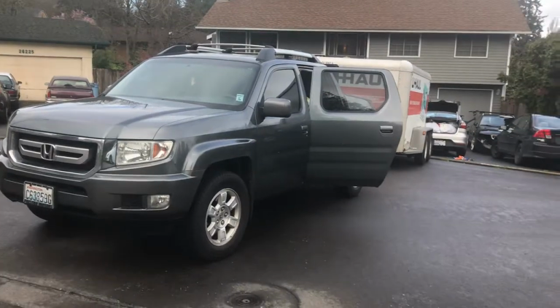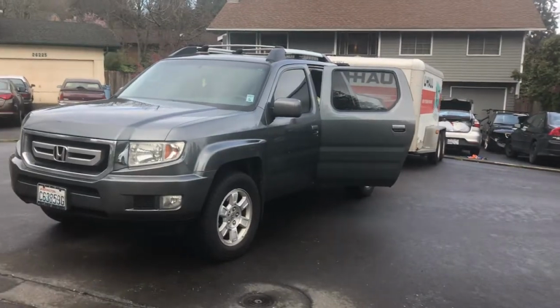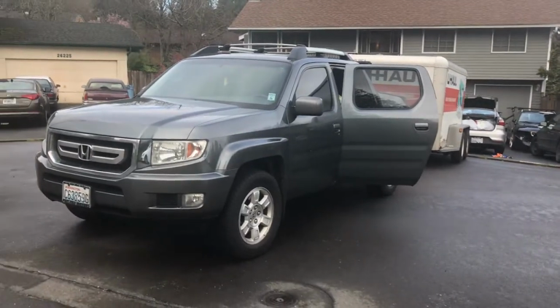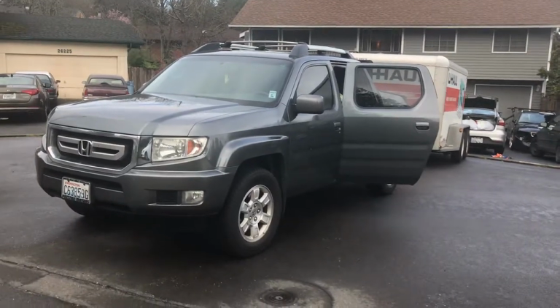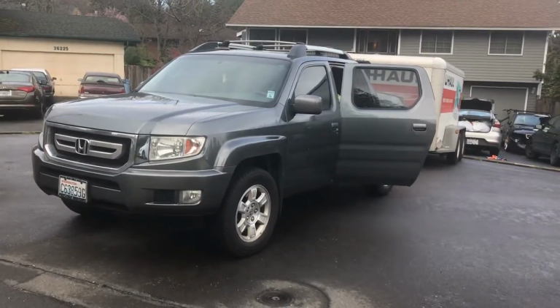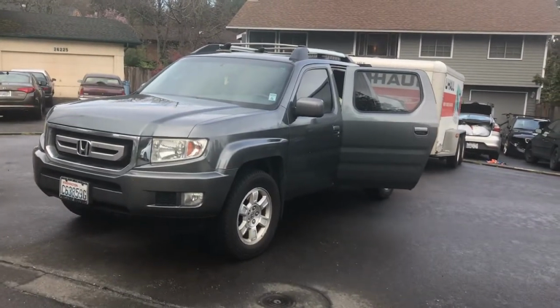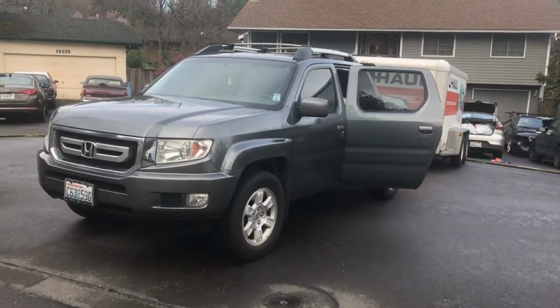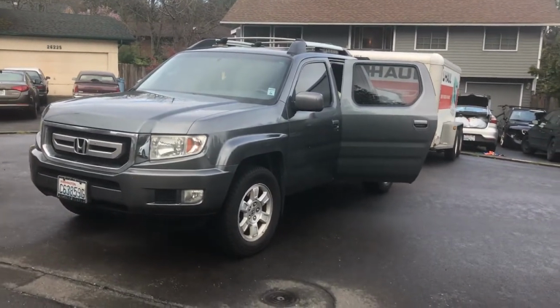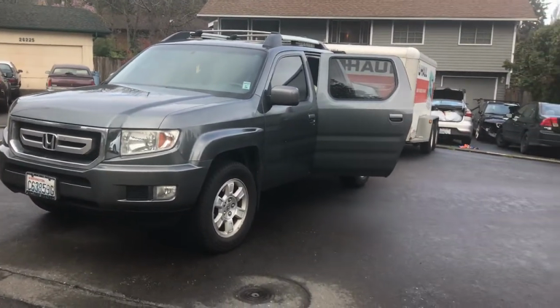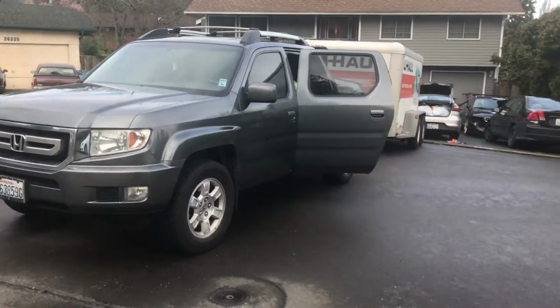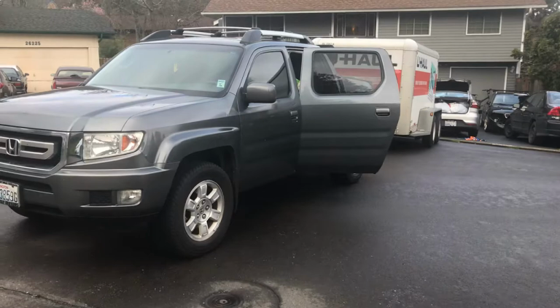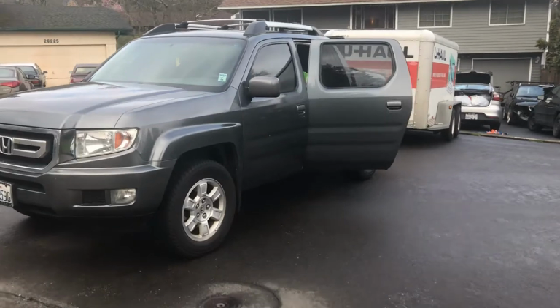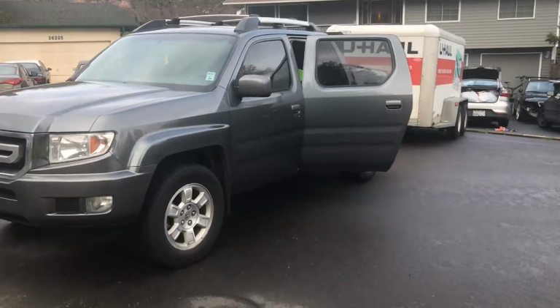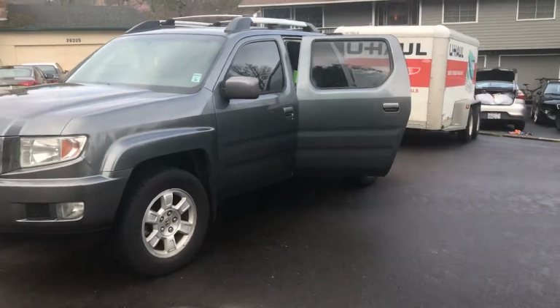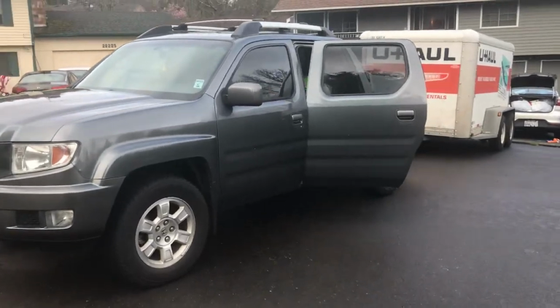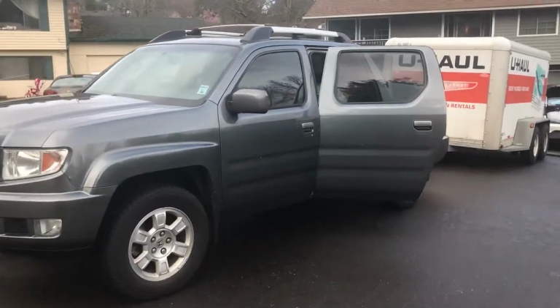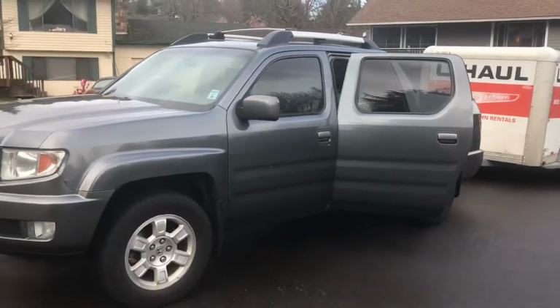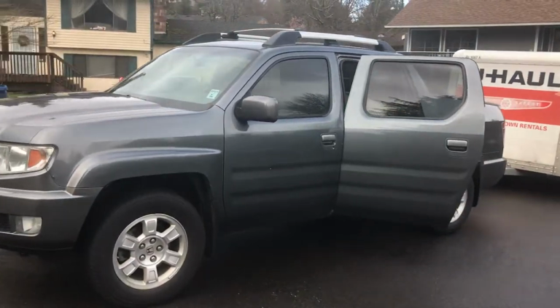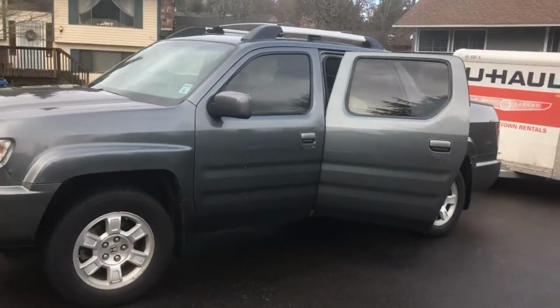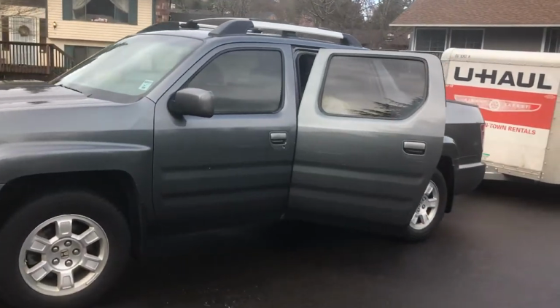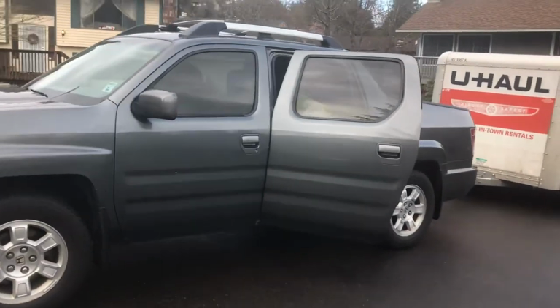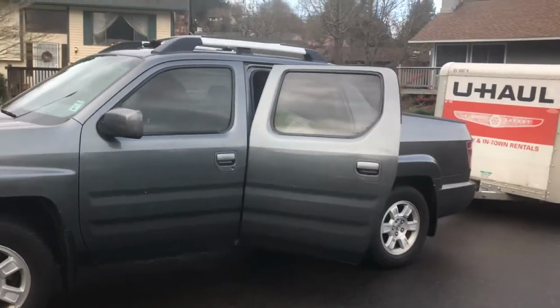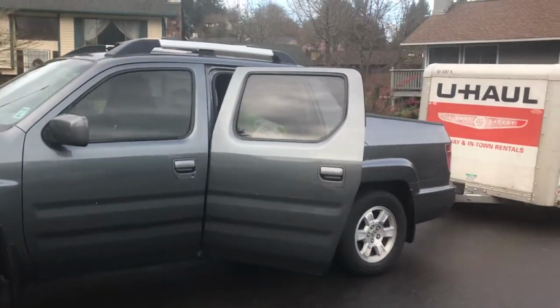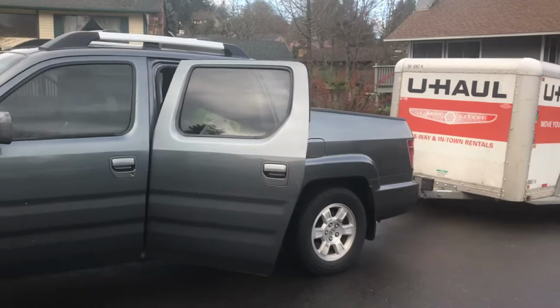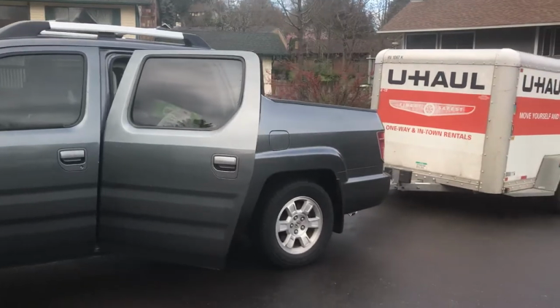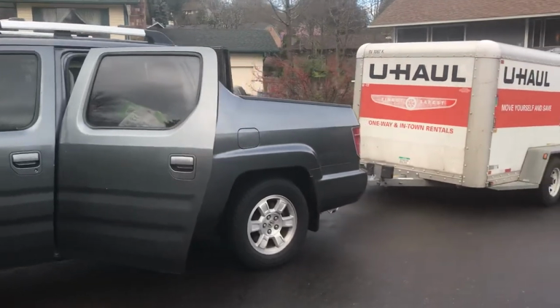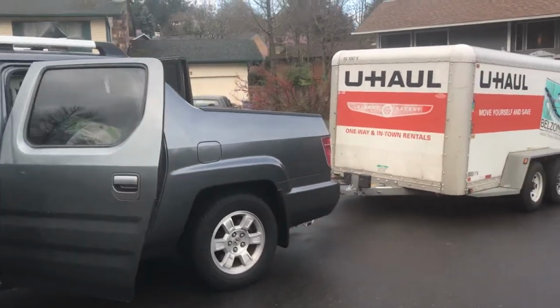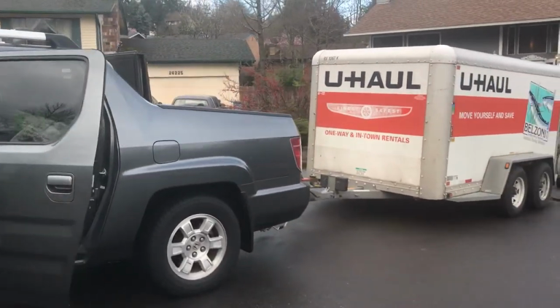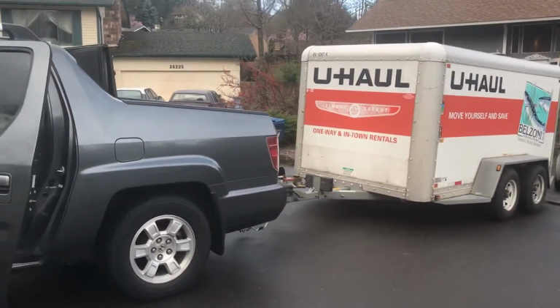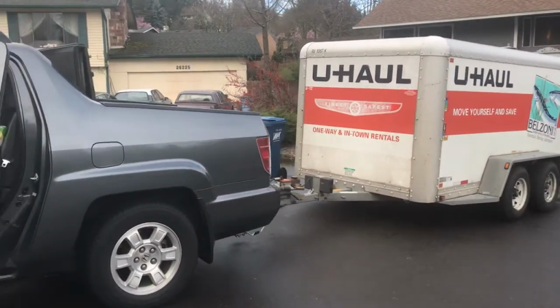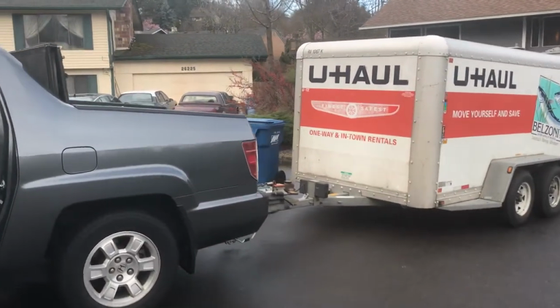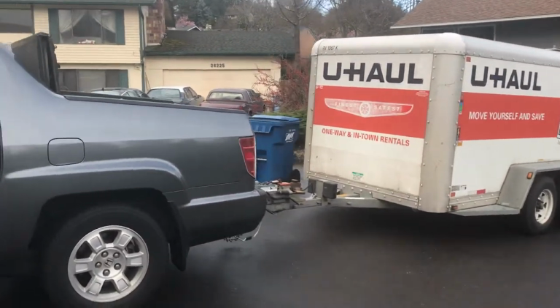This is what your U-Haul looks like when it's all loaded up. I don't know if we have 1,200 pounds in there — I don't know how much the trailer weighs — but they said don't put more than 1,200 pounds in here.